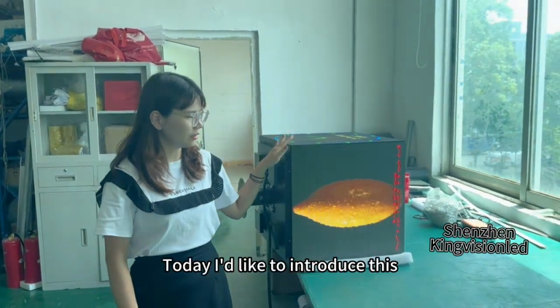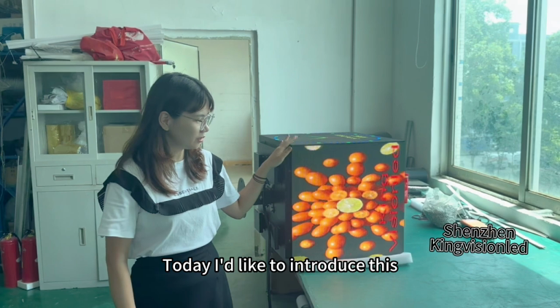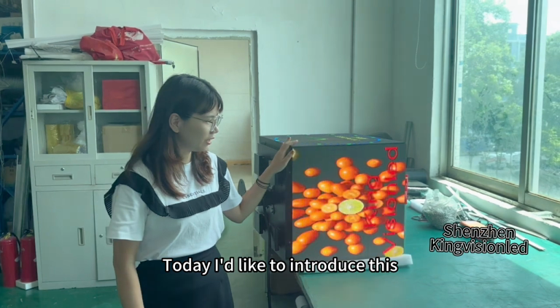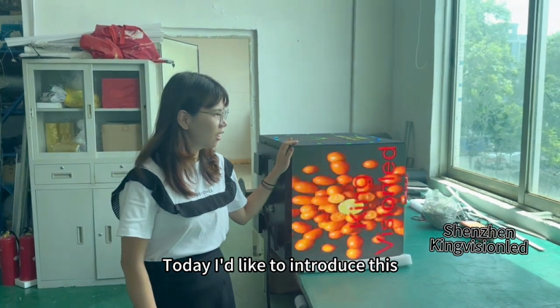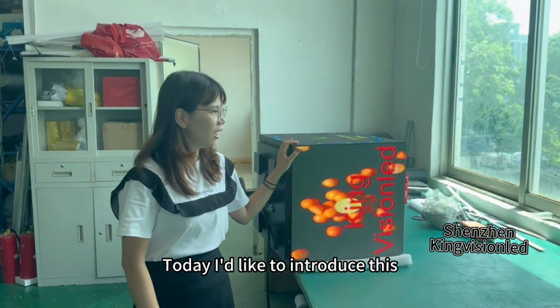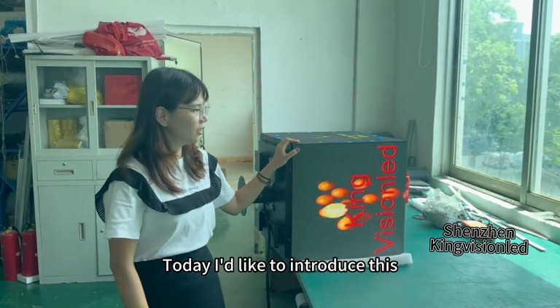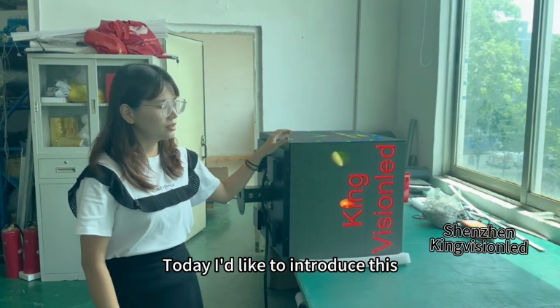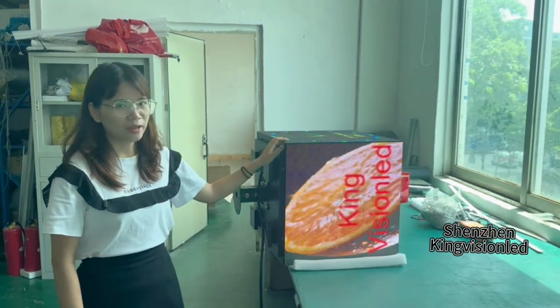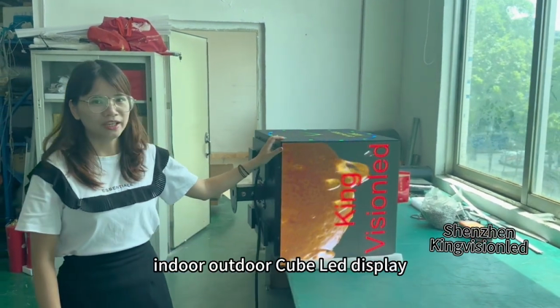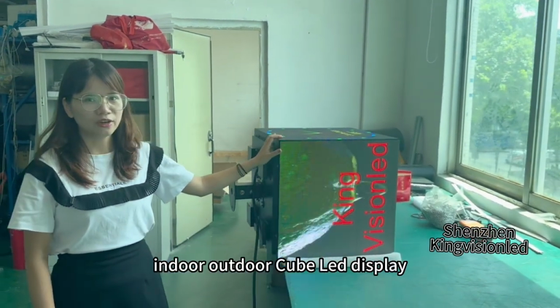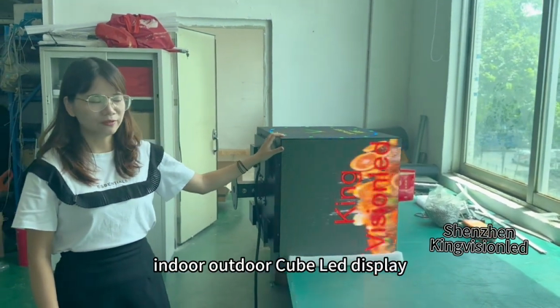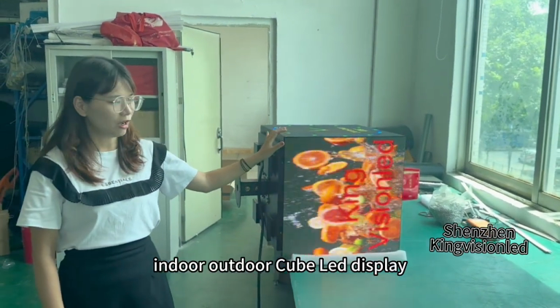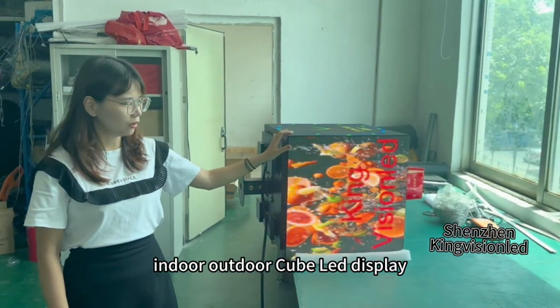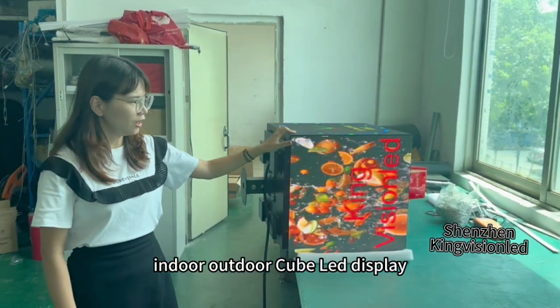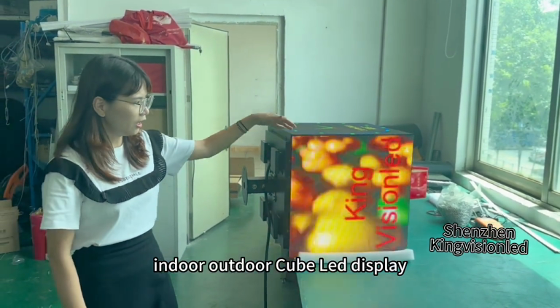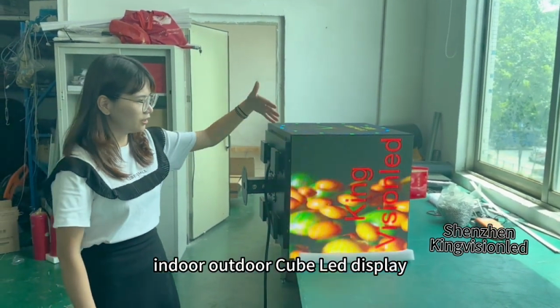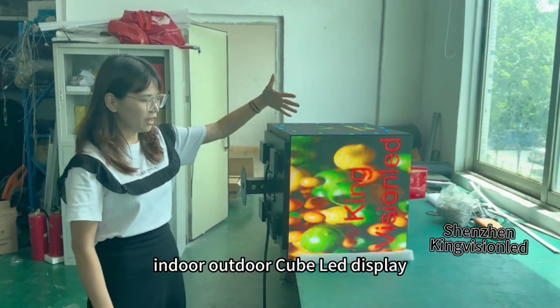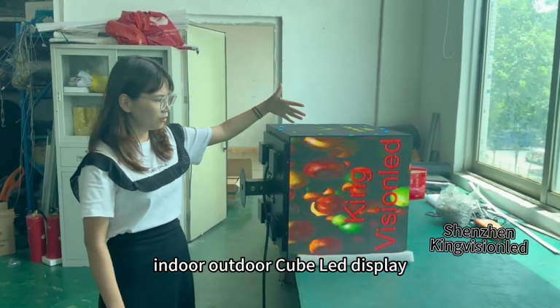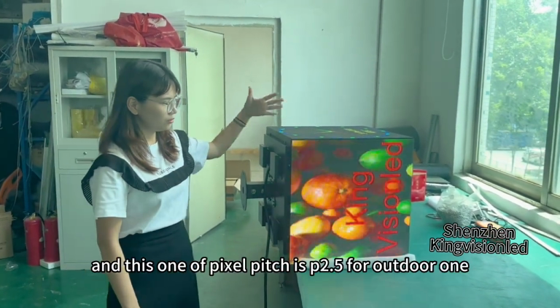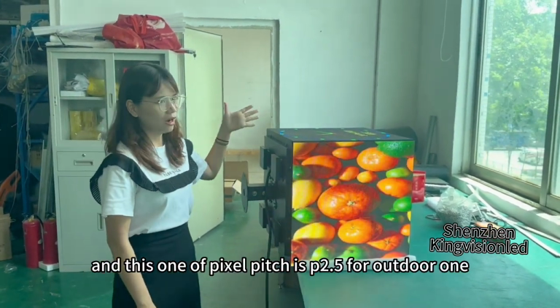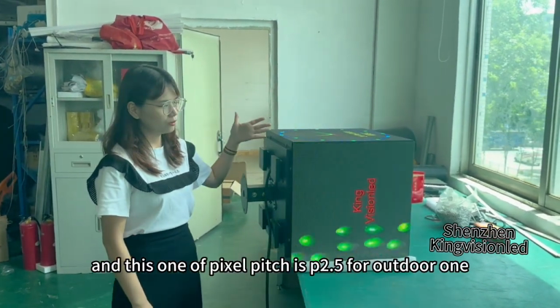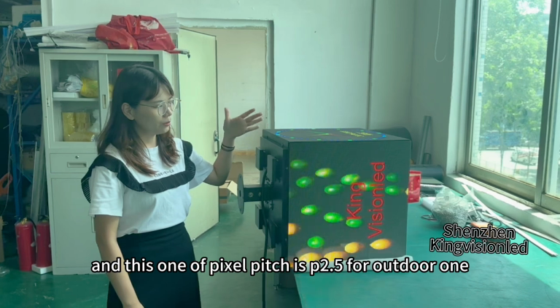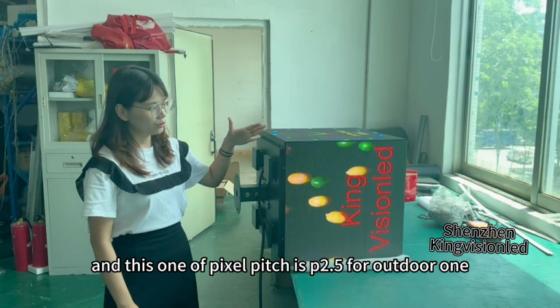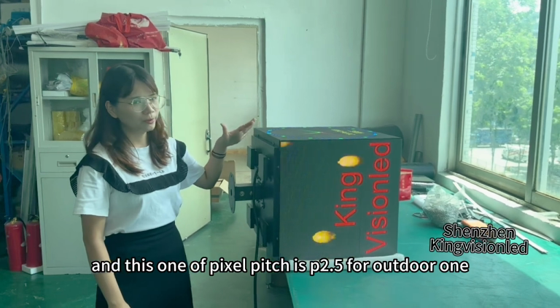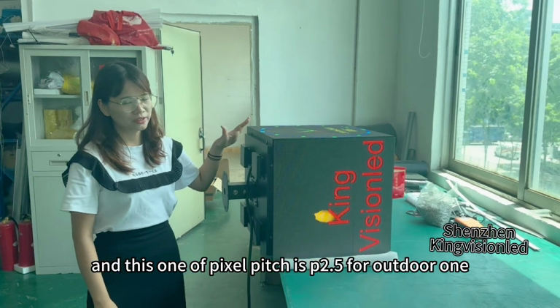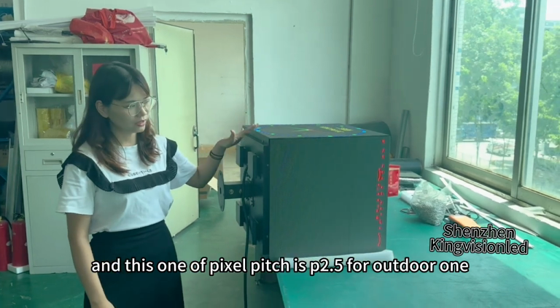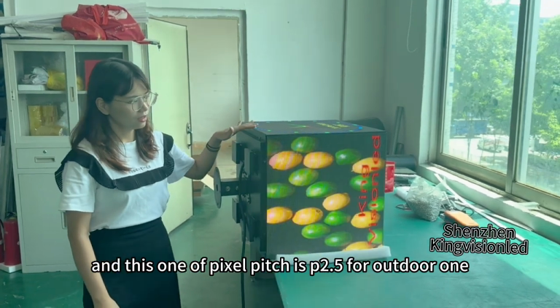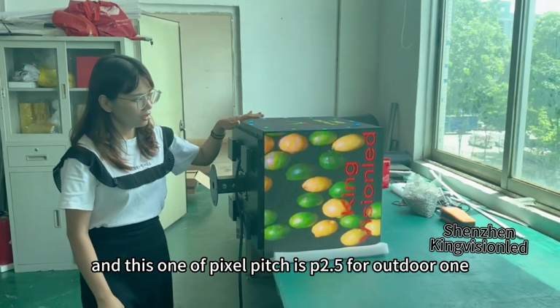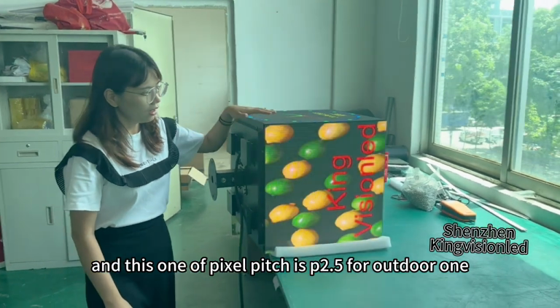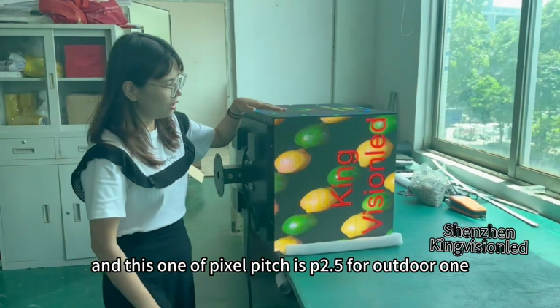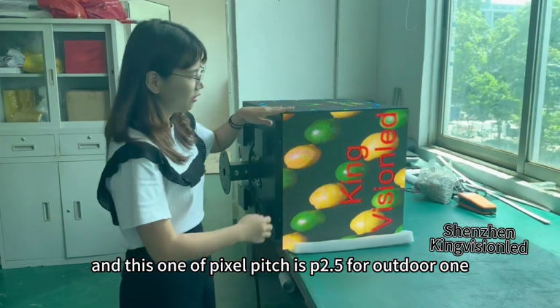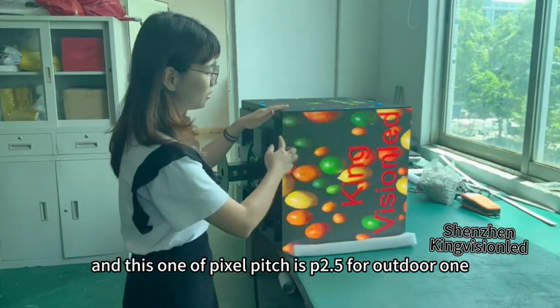Today I'd like to introduce this indoor-outdoor Q-board LED display. This one has a pixel pitch of P2.5 for the outdoor version.